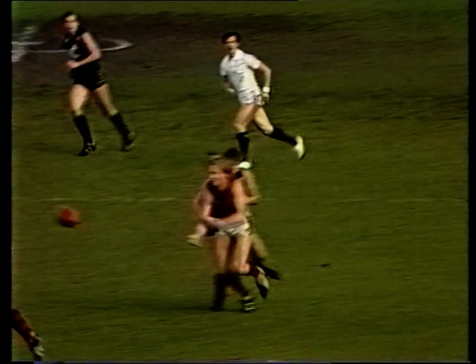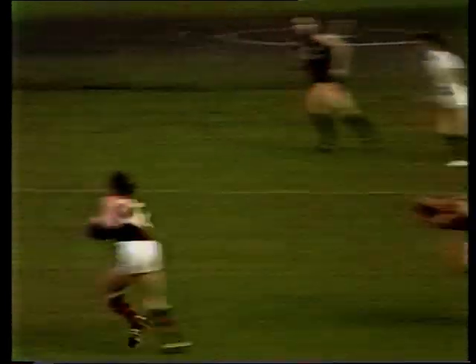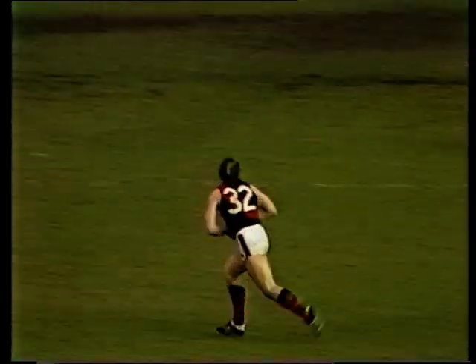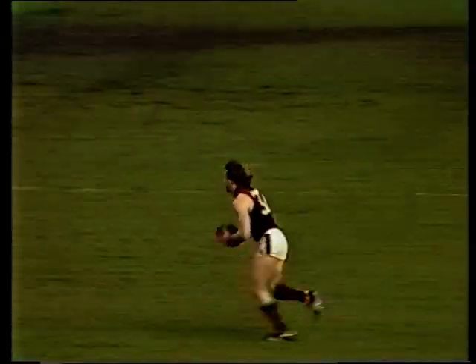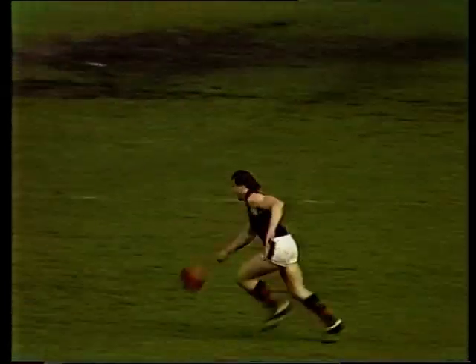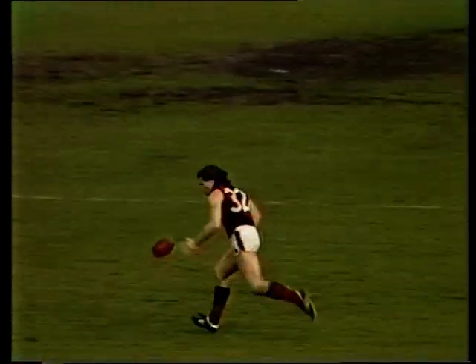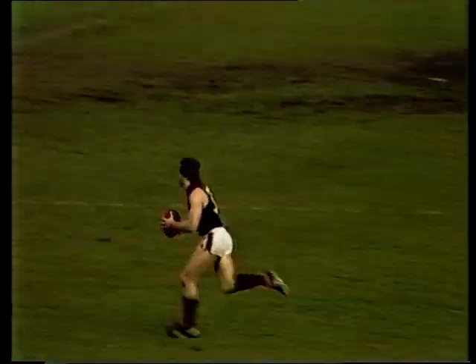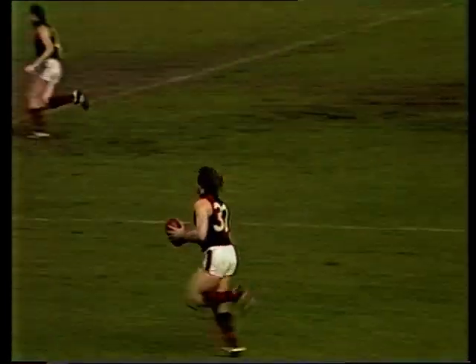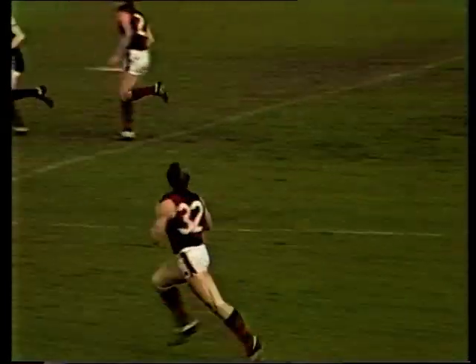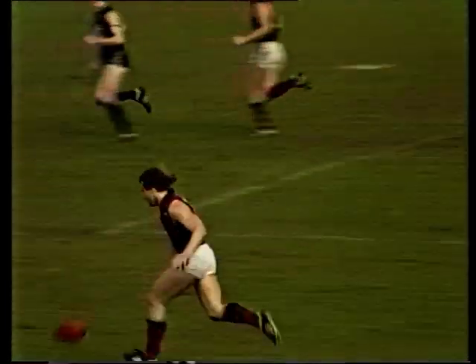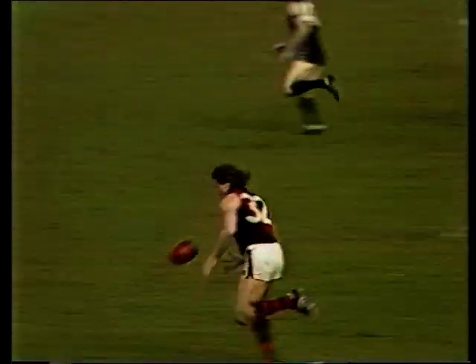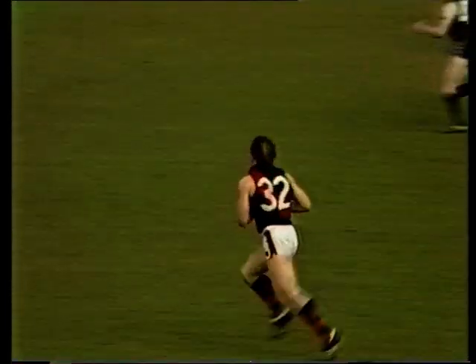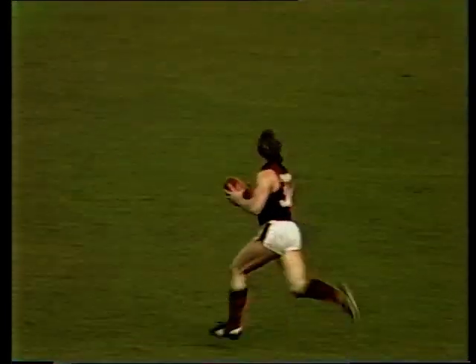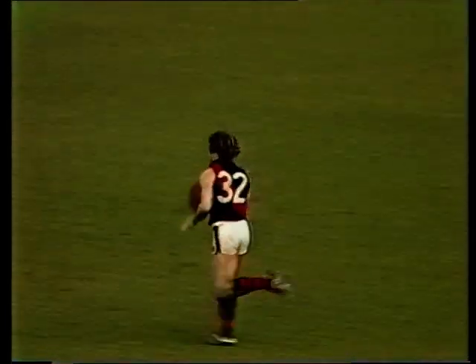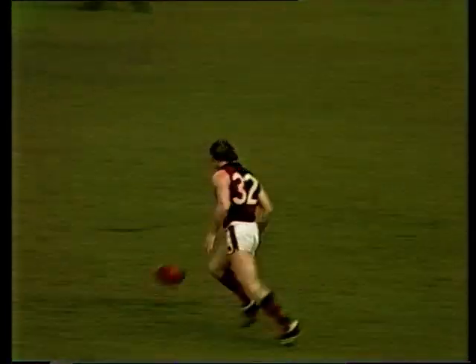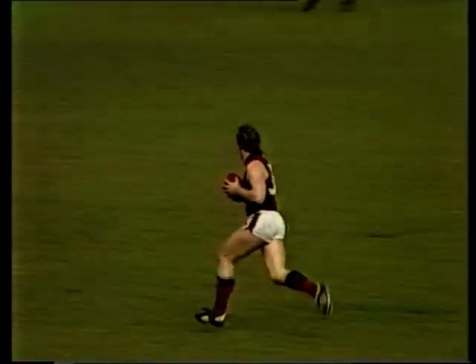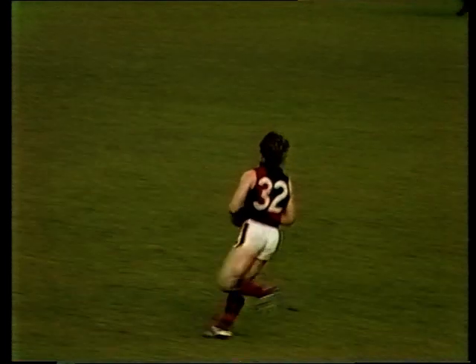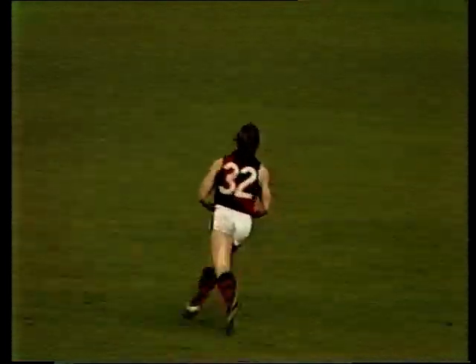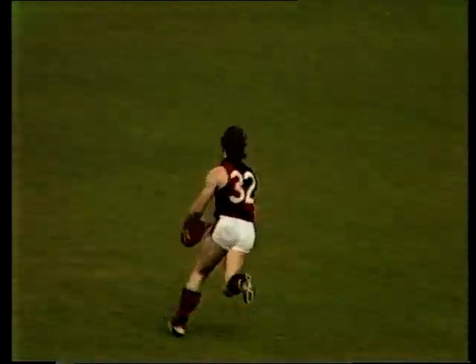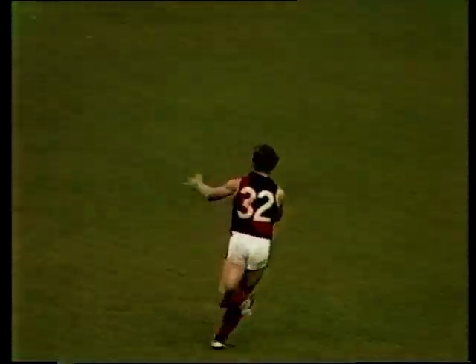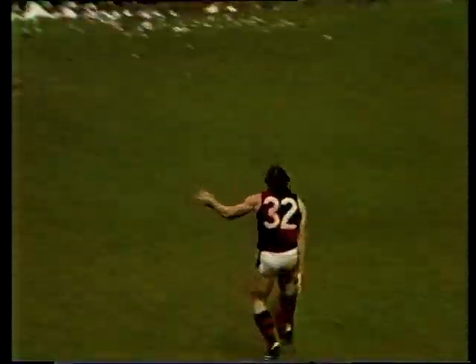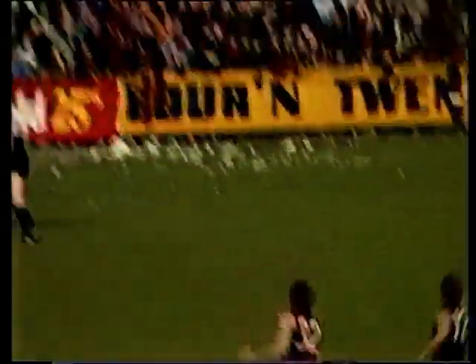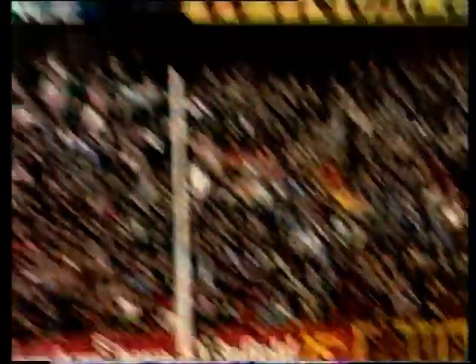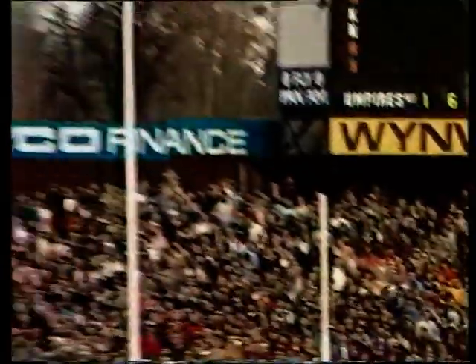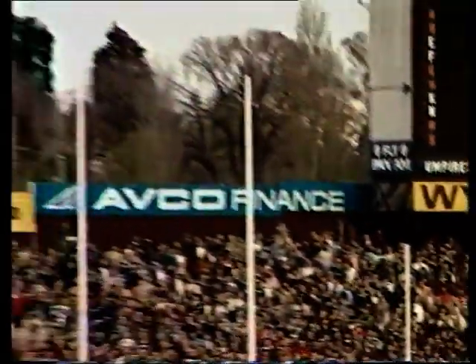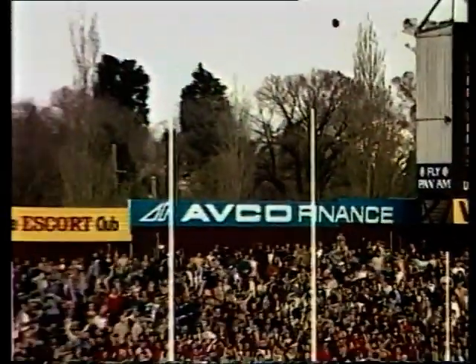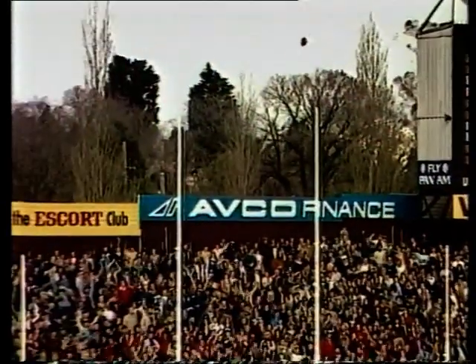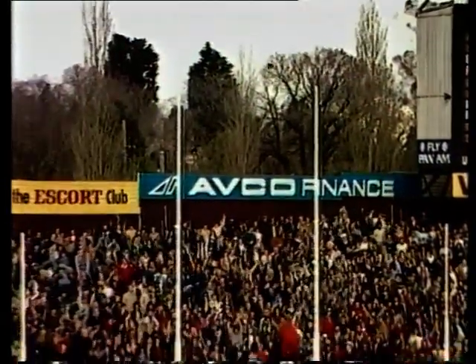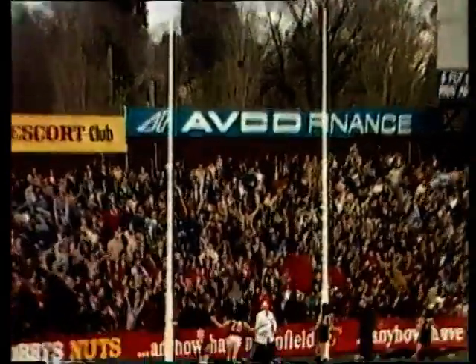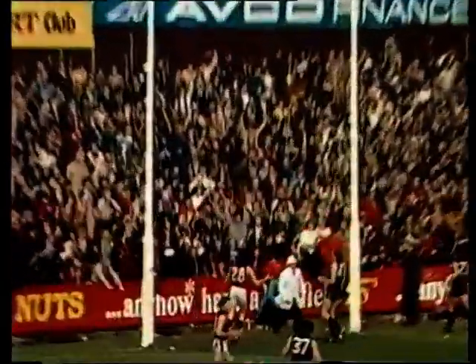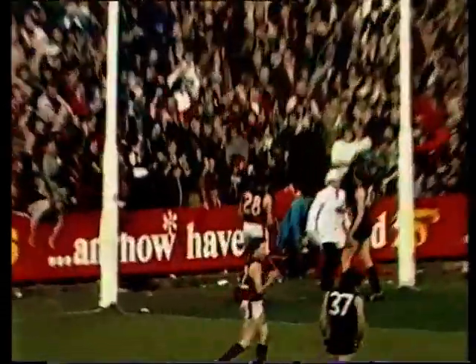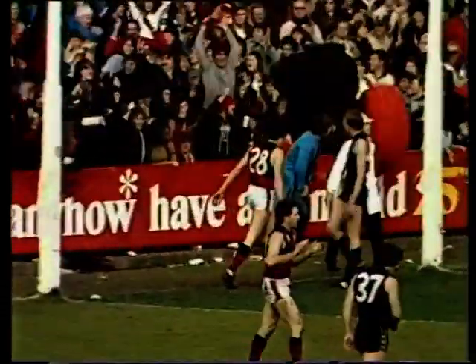Good play by Watson, who breaks away from that hand pass from Stoneham. He can run in towards the goal and line up from about 35 metres. Oh, magnificent goal by Watson!